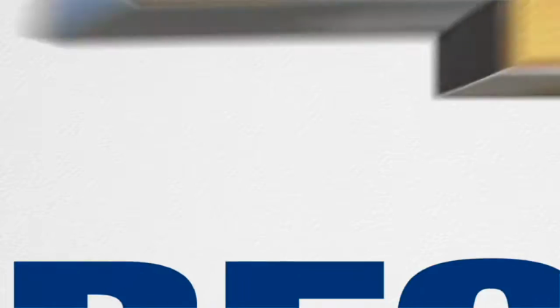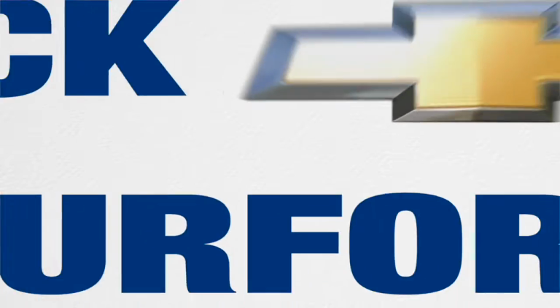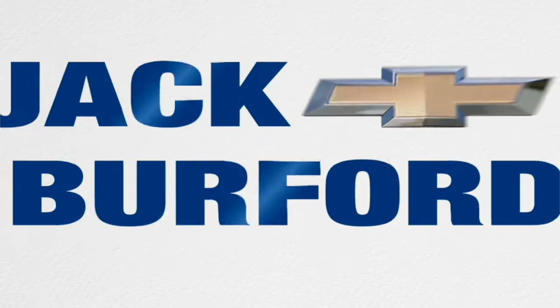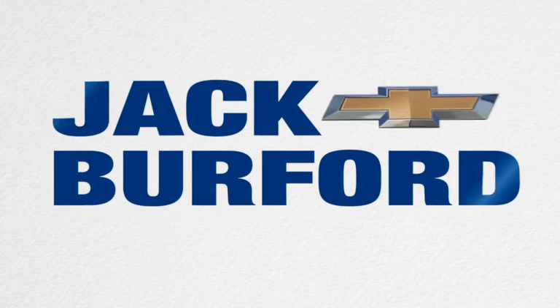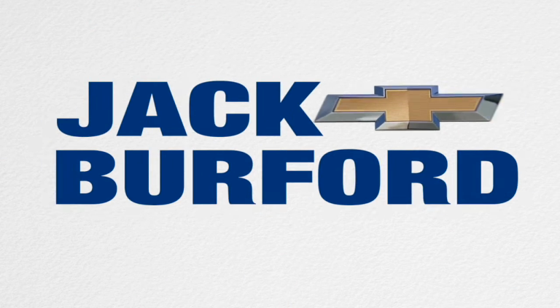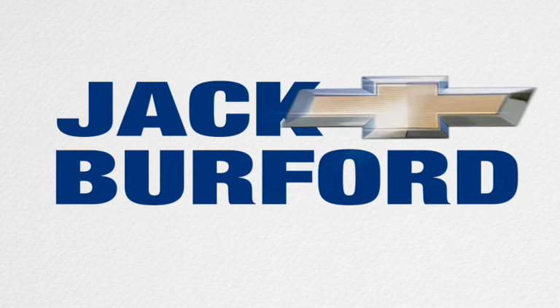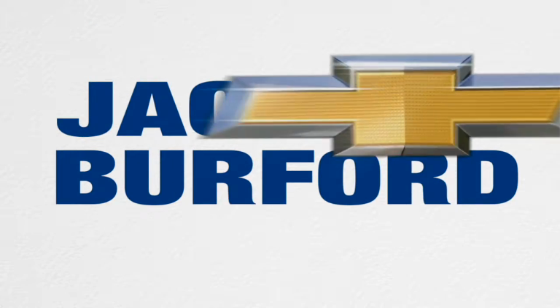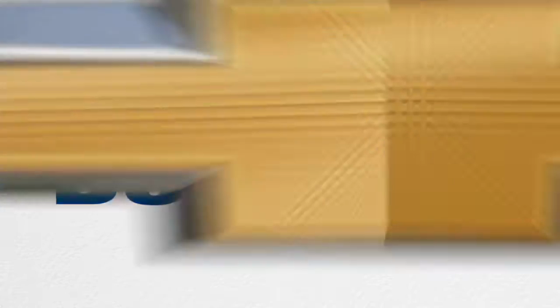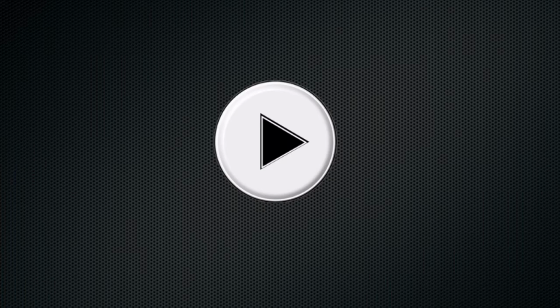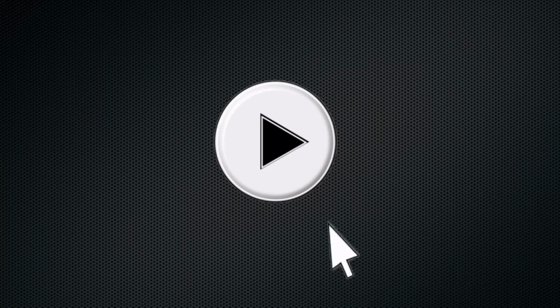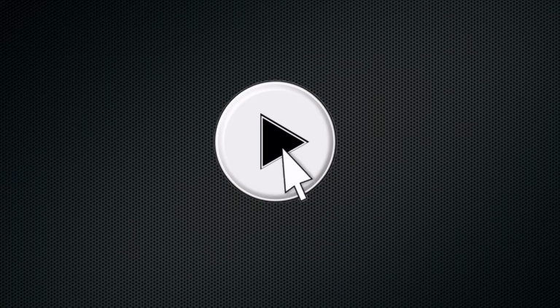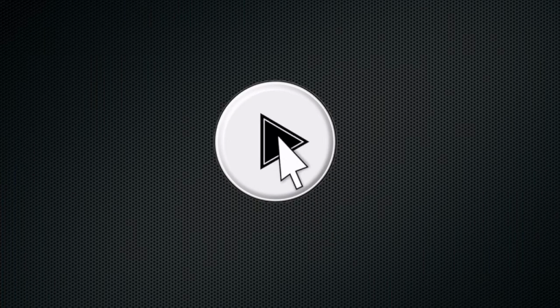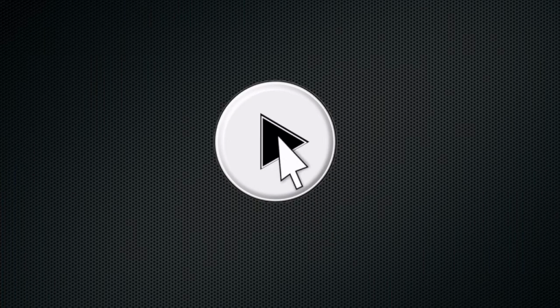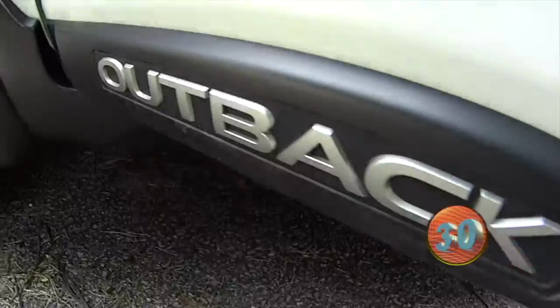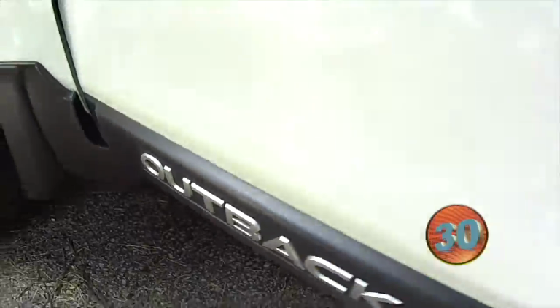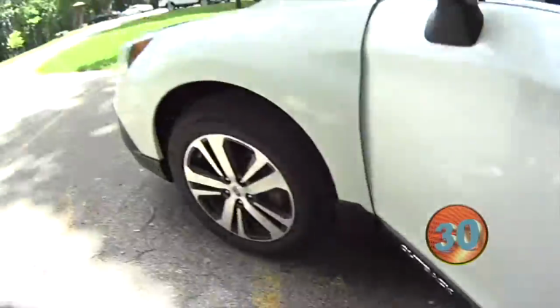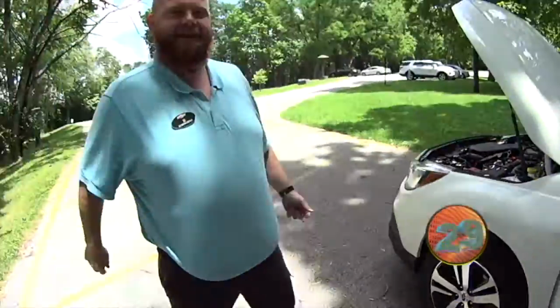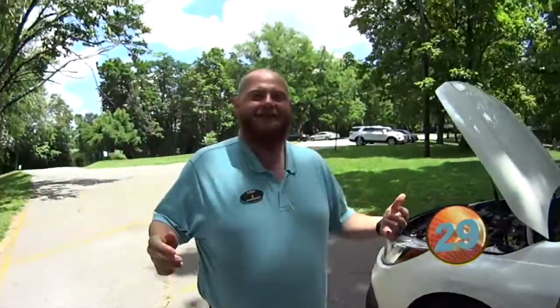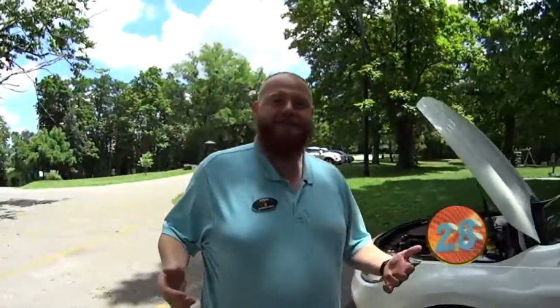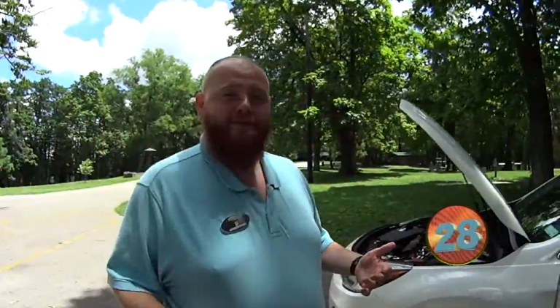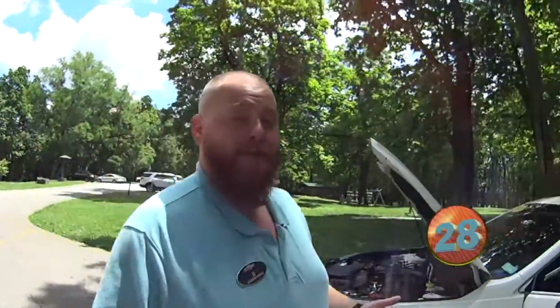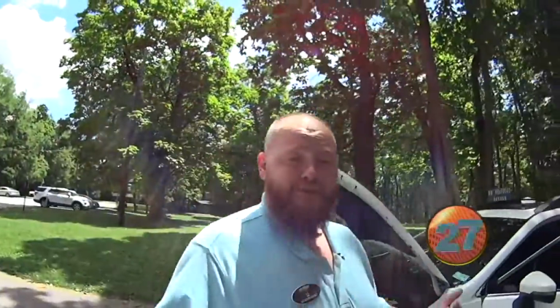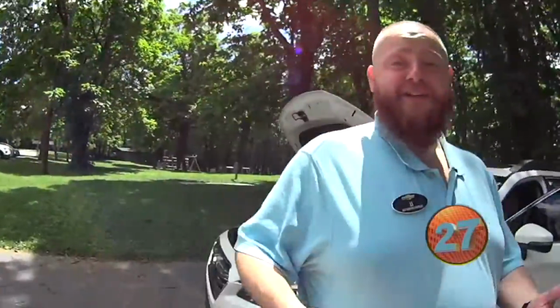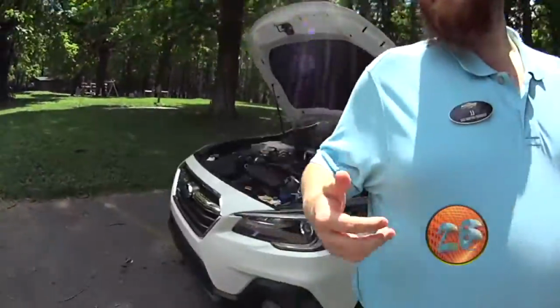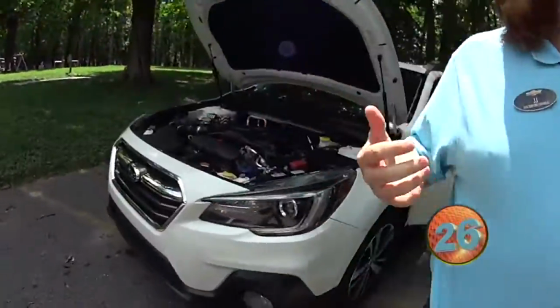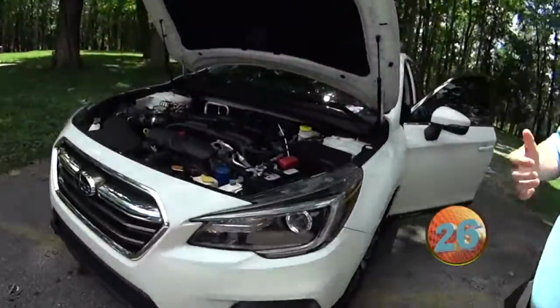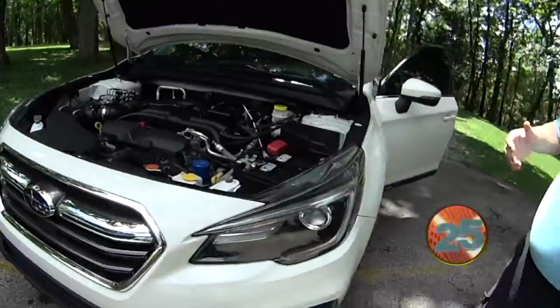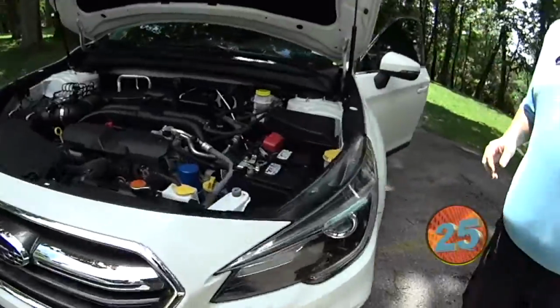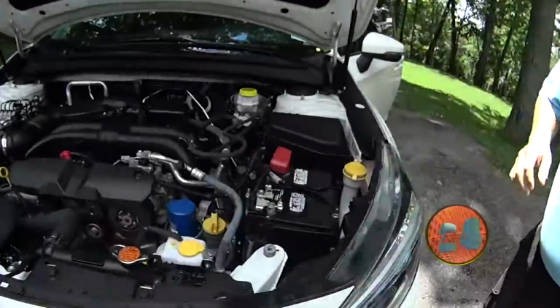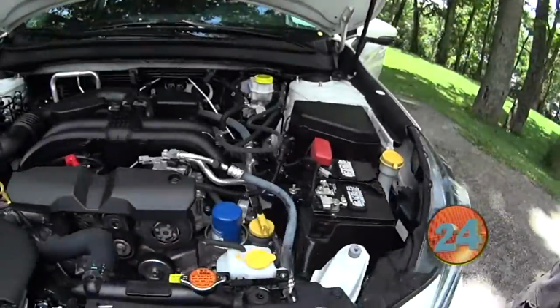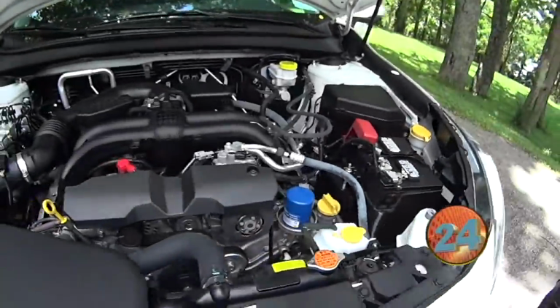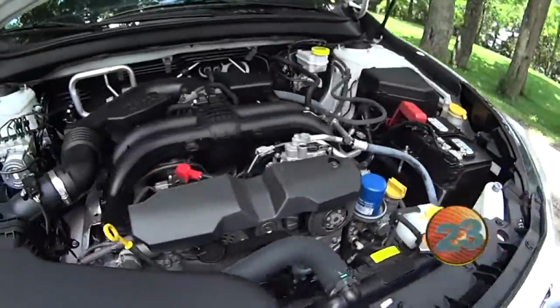Welcome to the Jack Burford Chevy 30-second walk around. Hey everybody, JJ with Jack Burford Chevrolet. We're on location again. We're going to do a 30-second walk around the Subaru Outback.